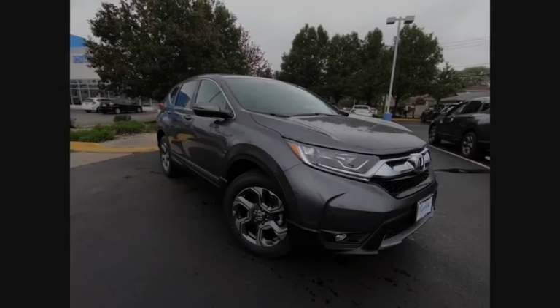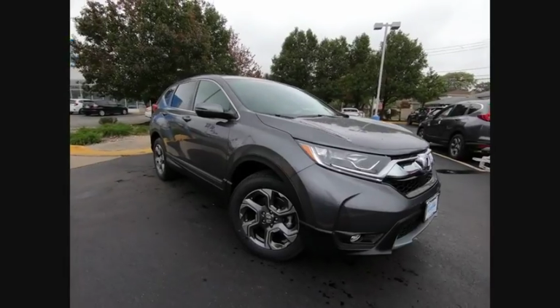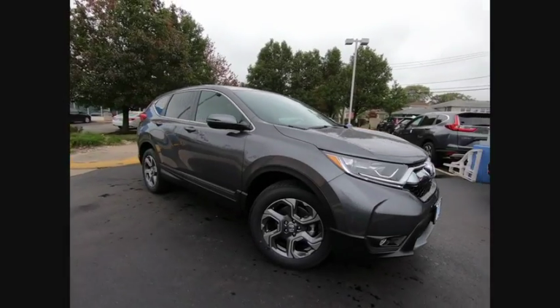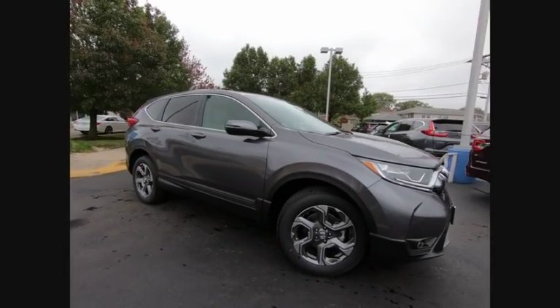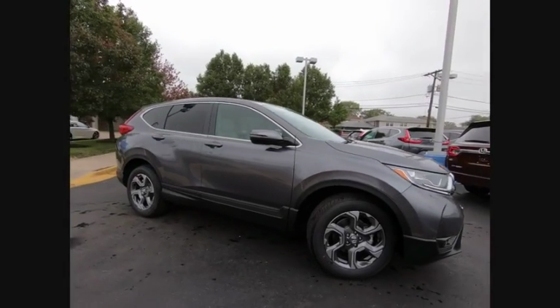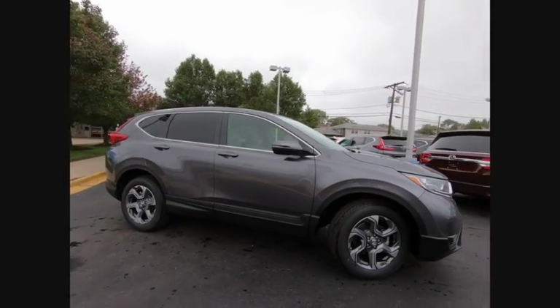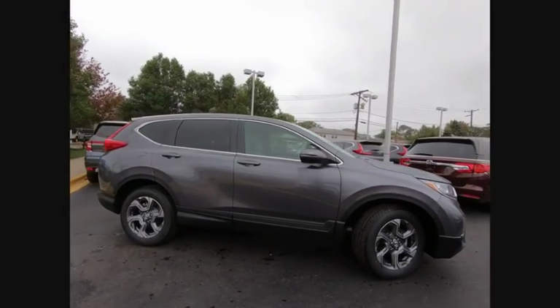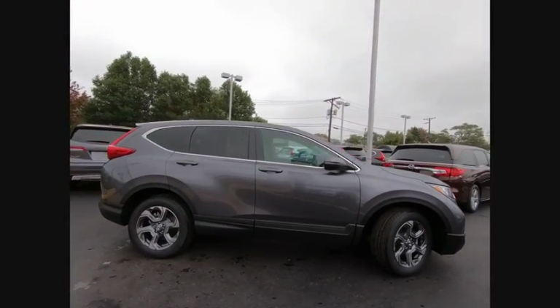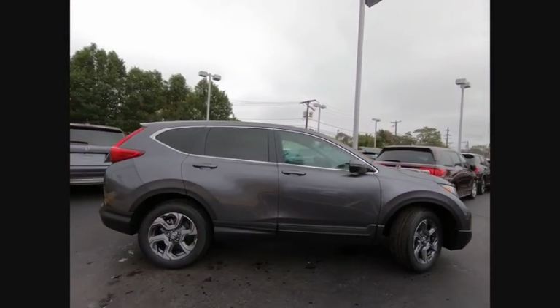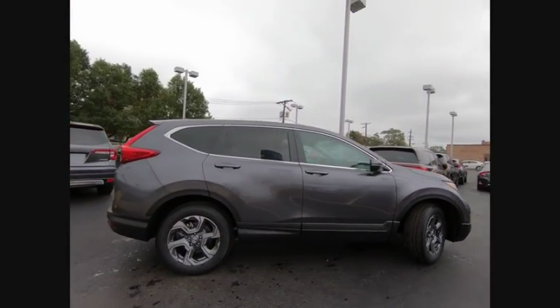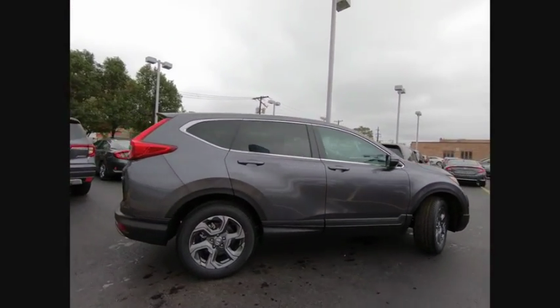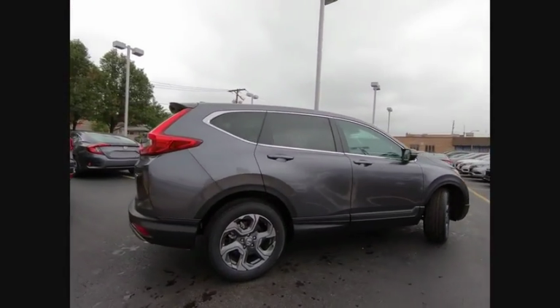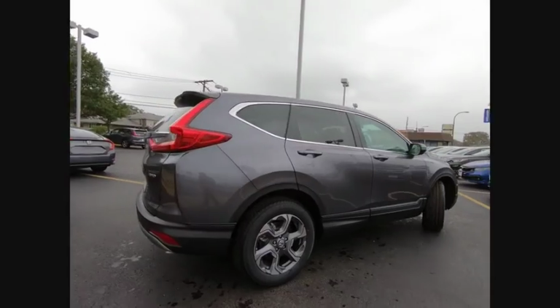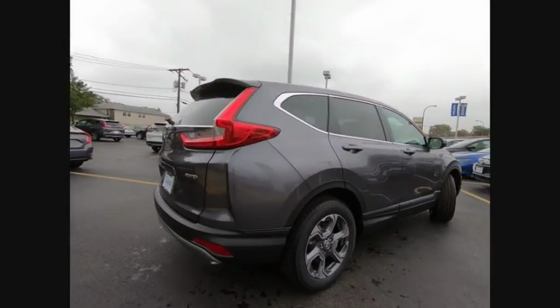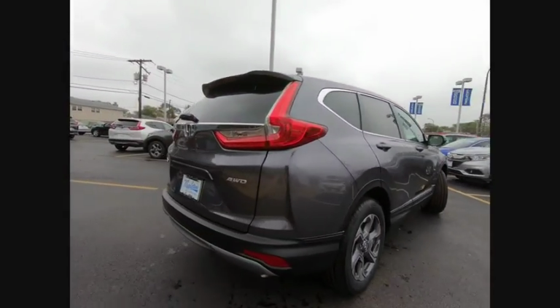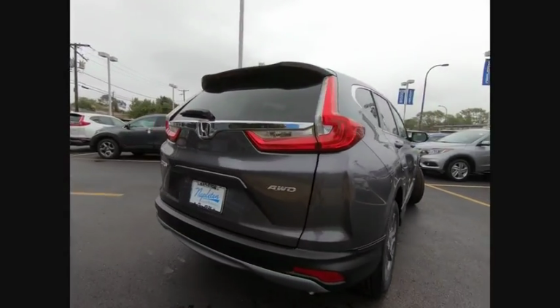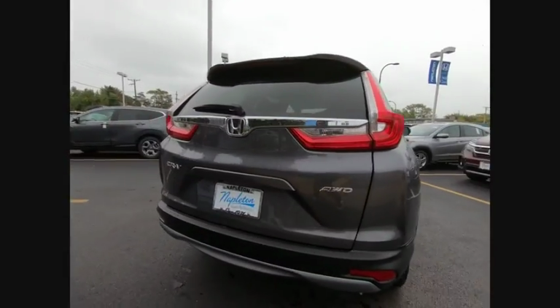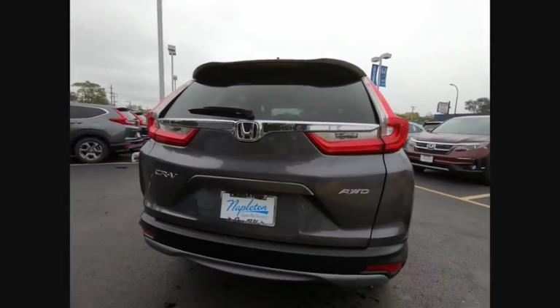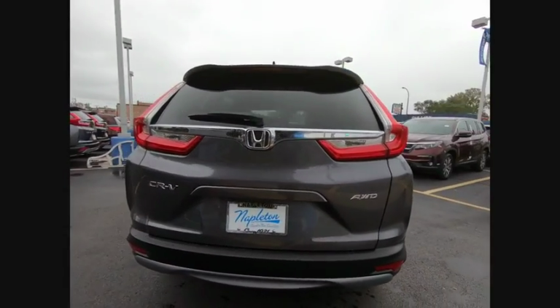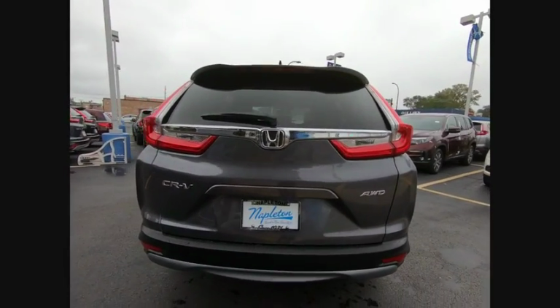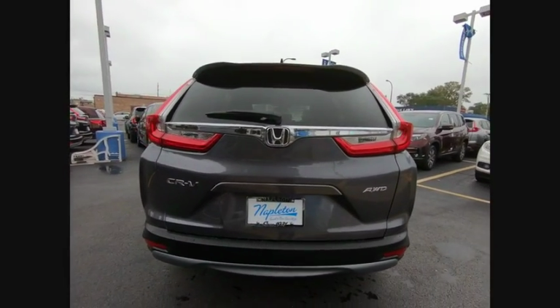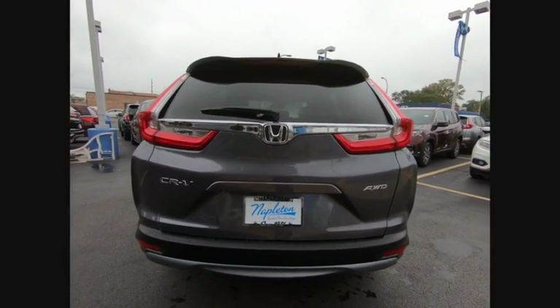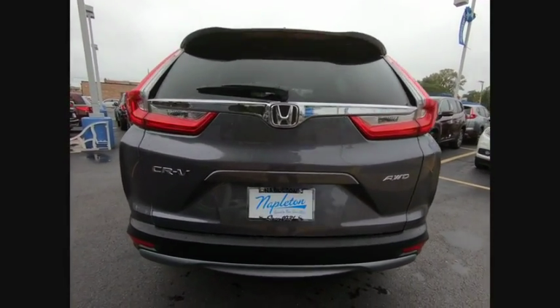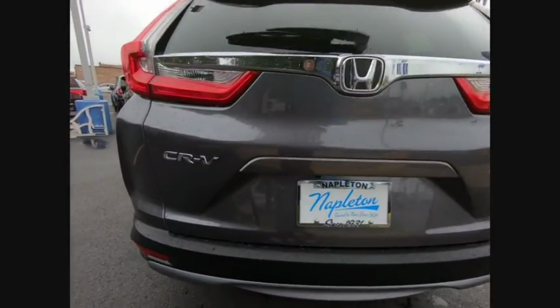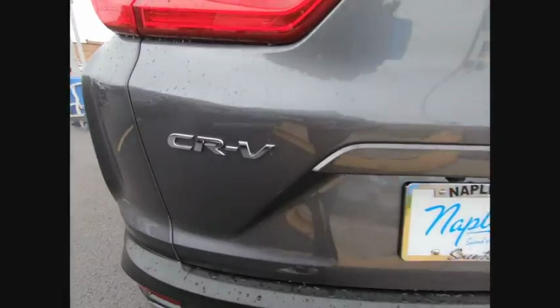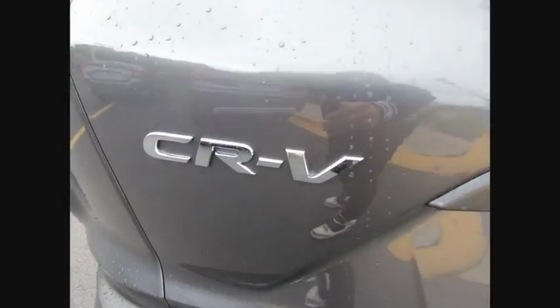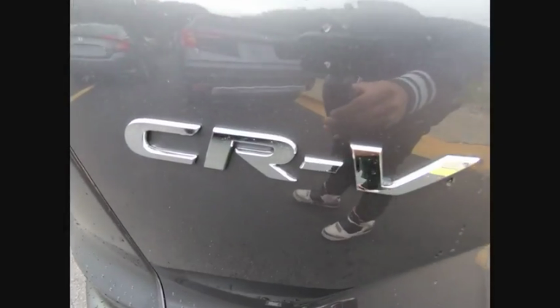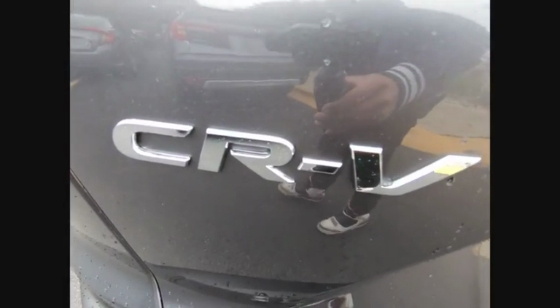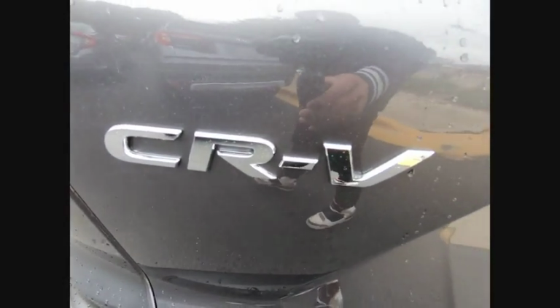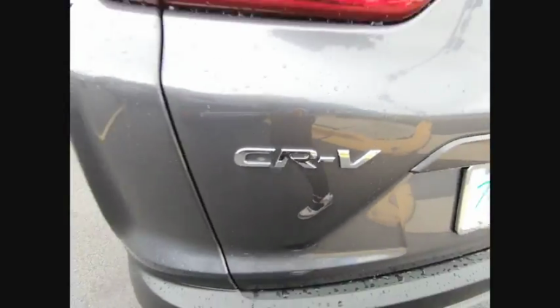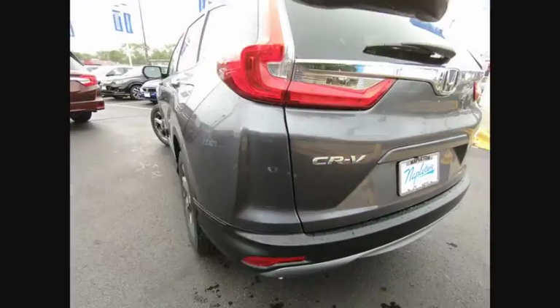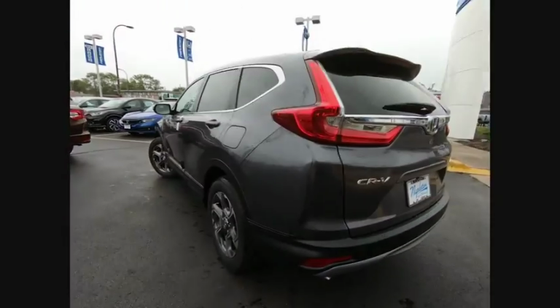Looking for the right vehicle? Check out the 2019 CR-V — a top recommended vehicle because of its car-like driving manners, good value, cool technology, and comfy interior.